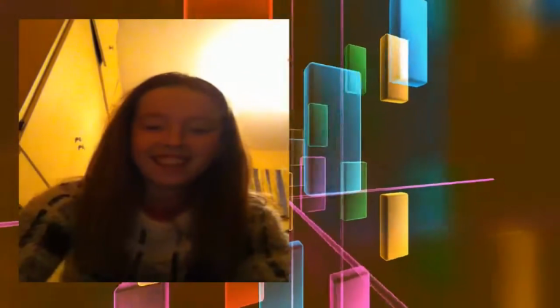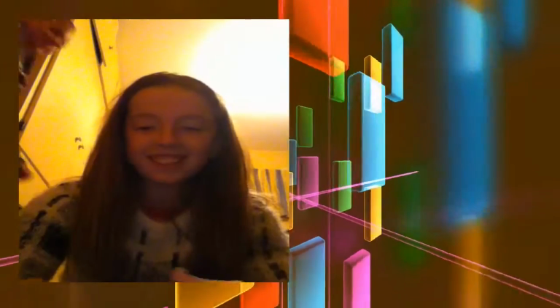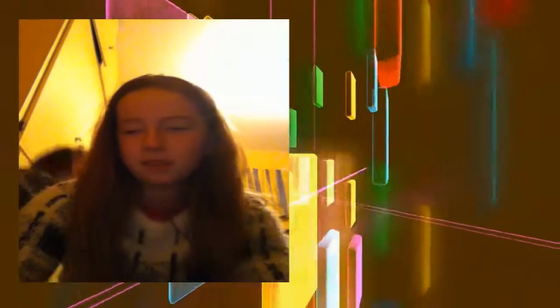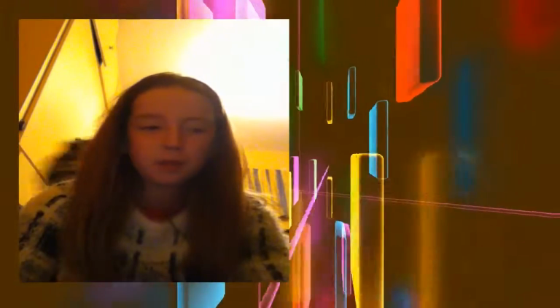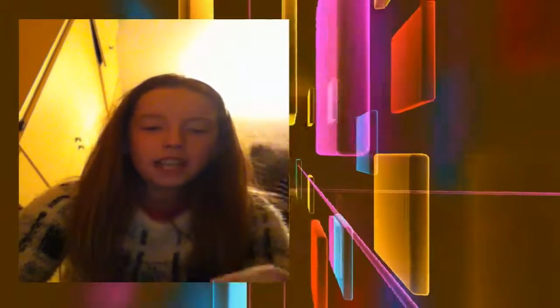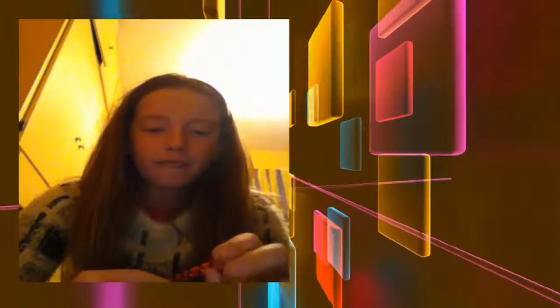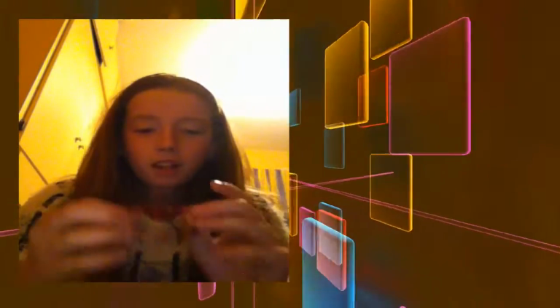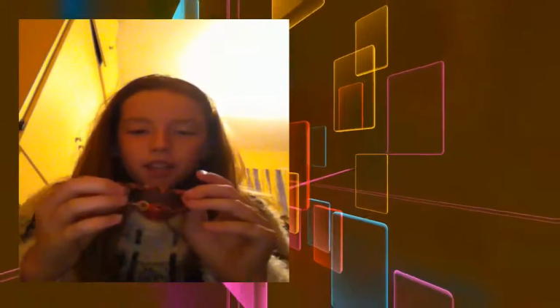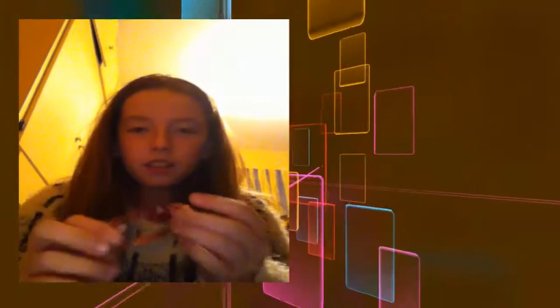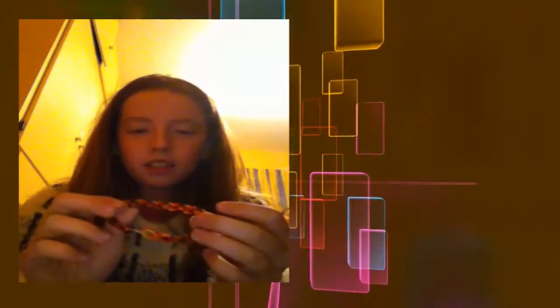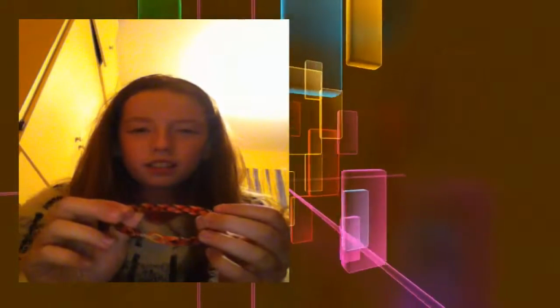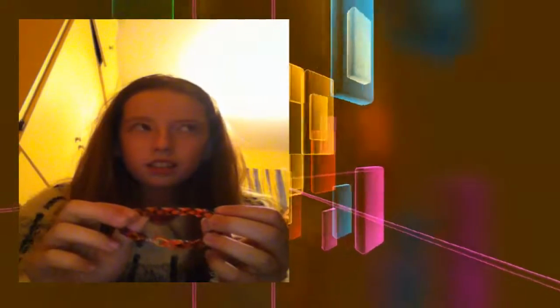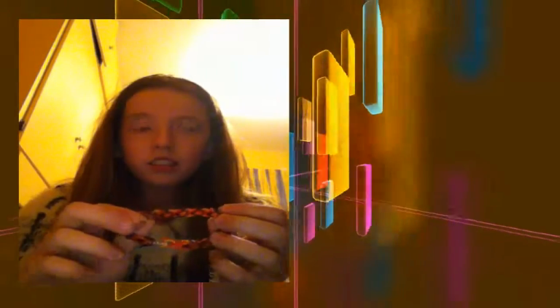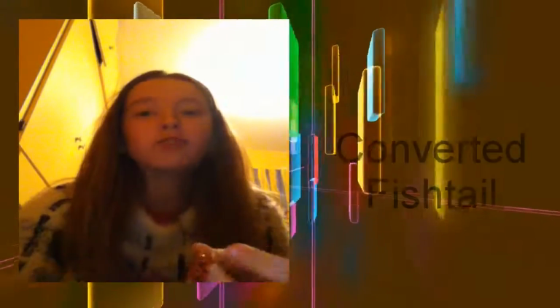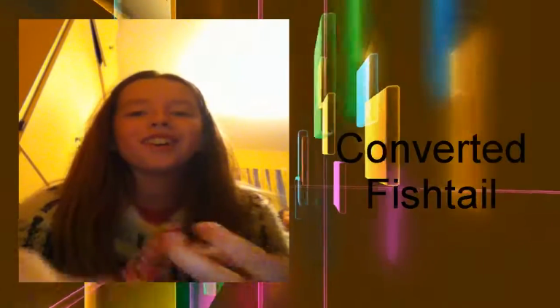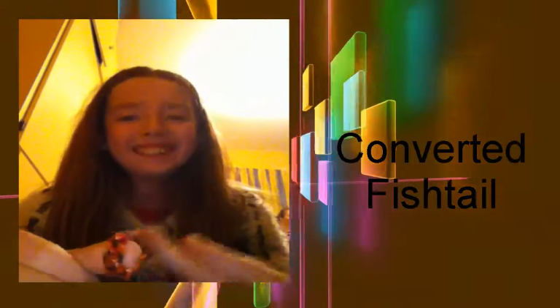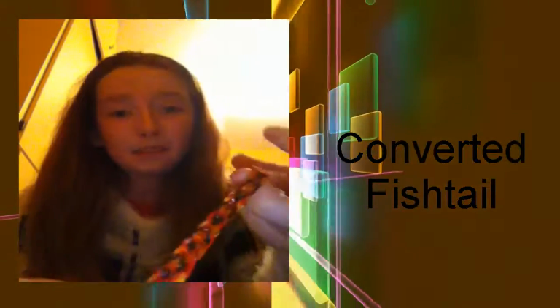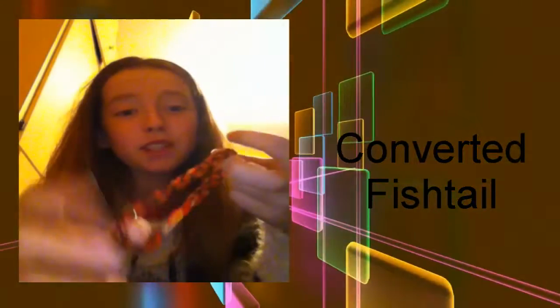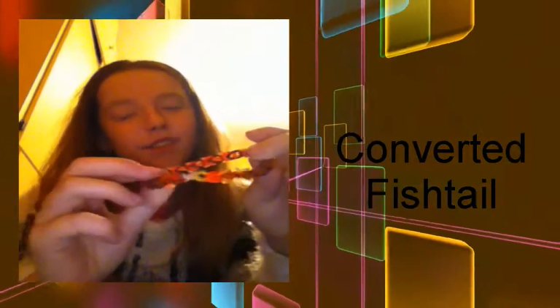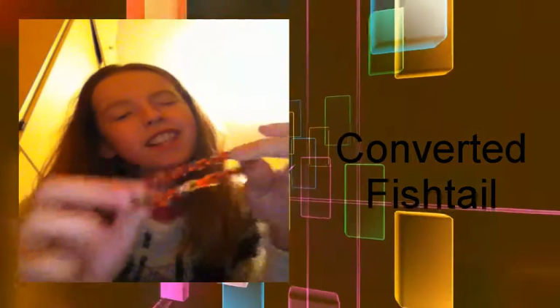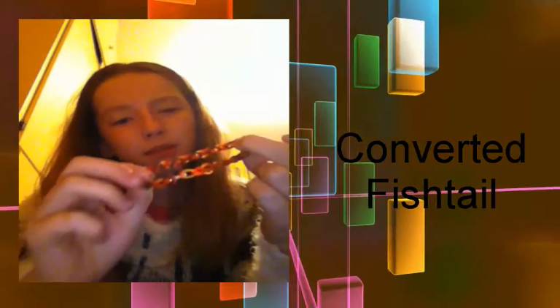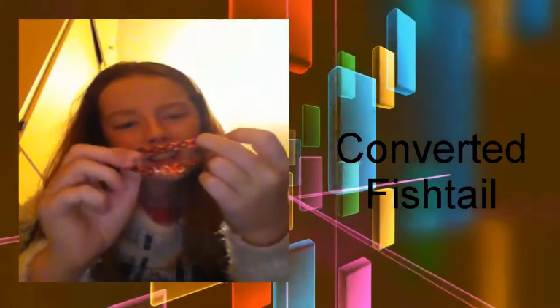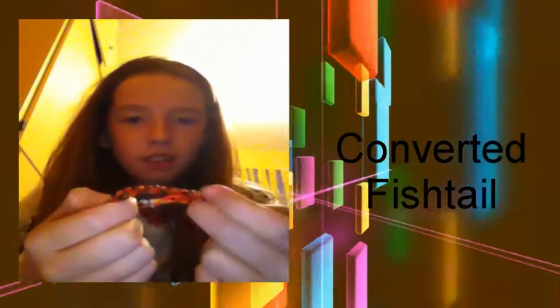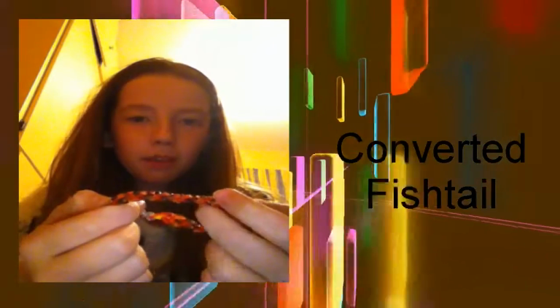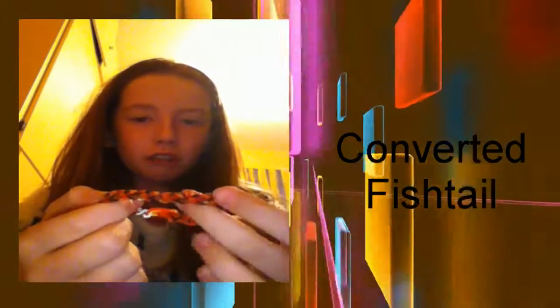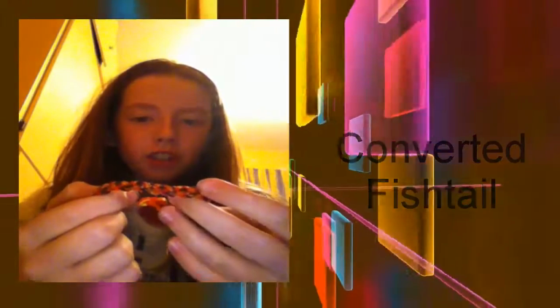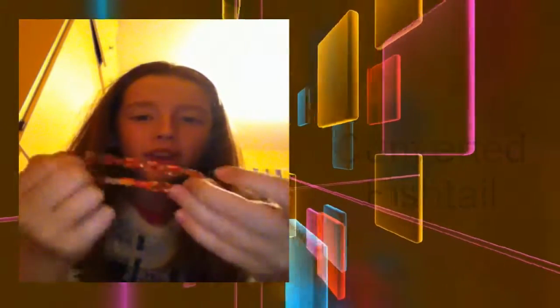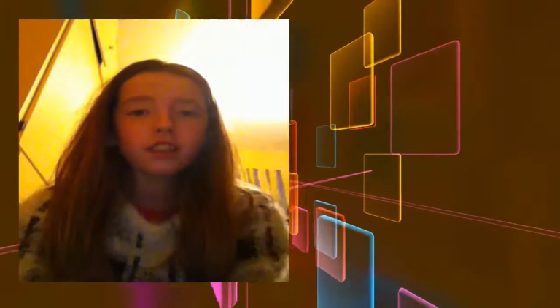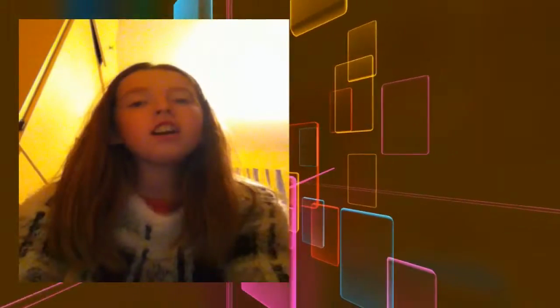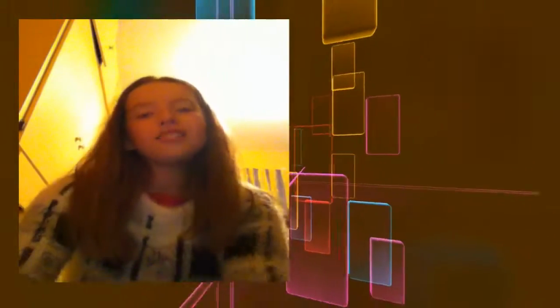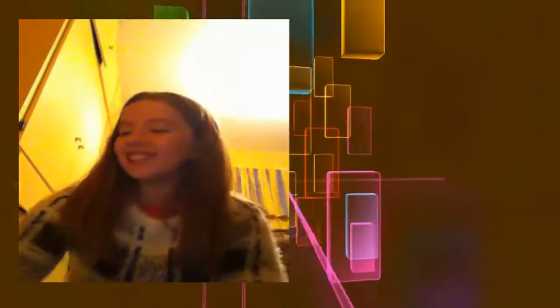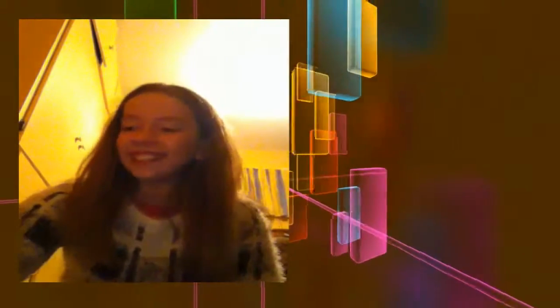My next bracelet is the converted fishtail. I really like this one because of the colors I used. I remember I was struggling to find the orange but anyway.